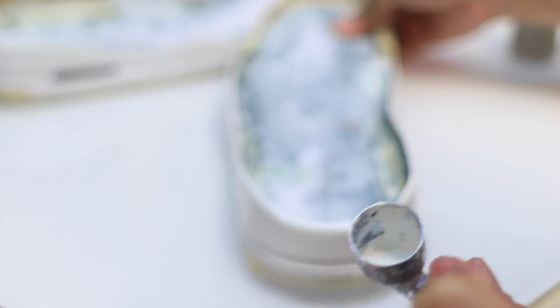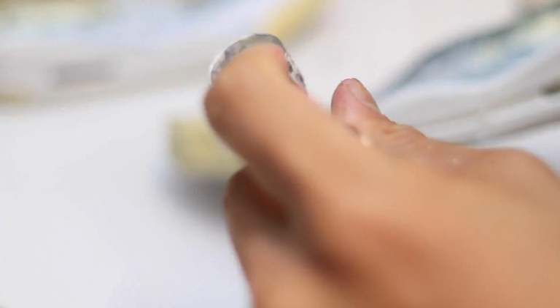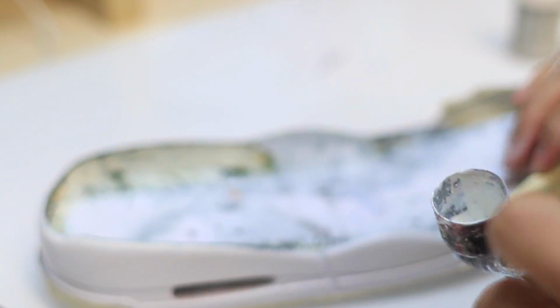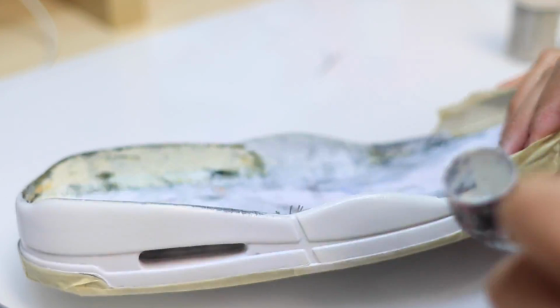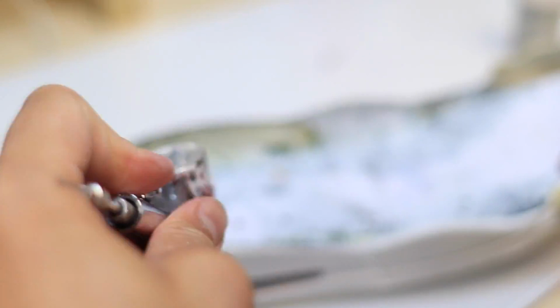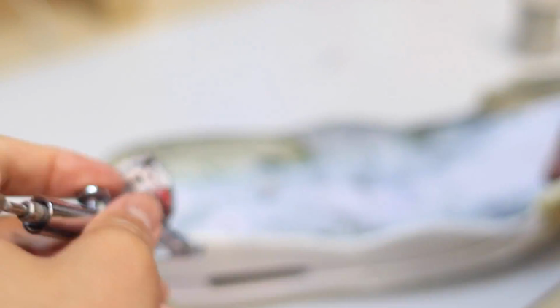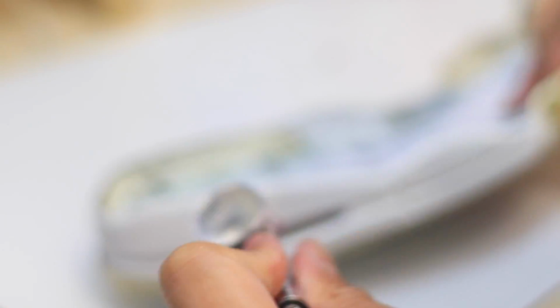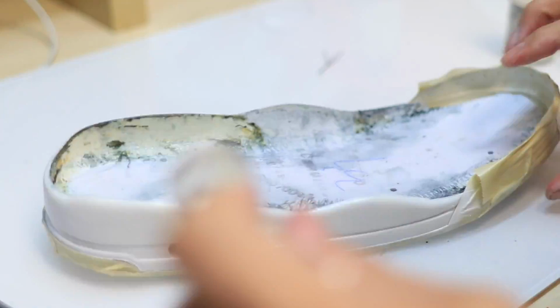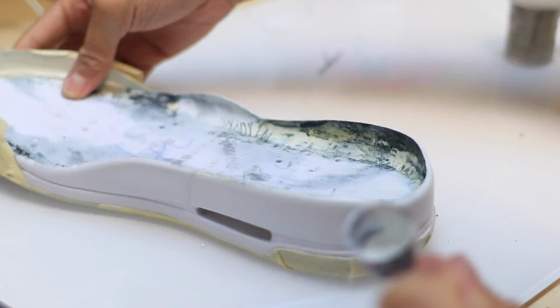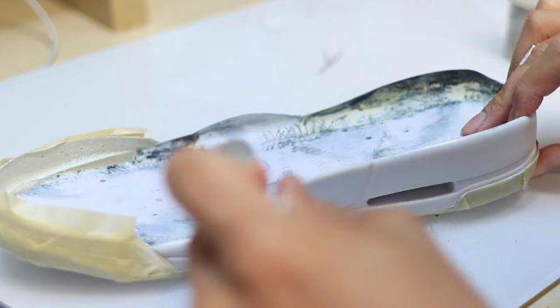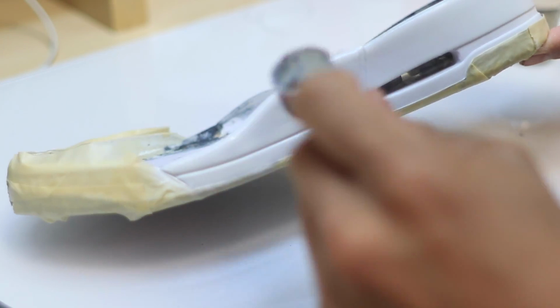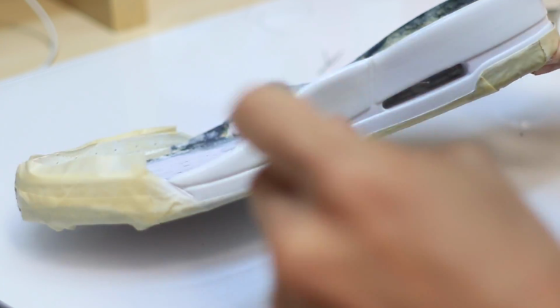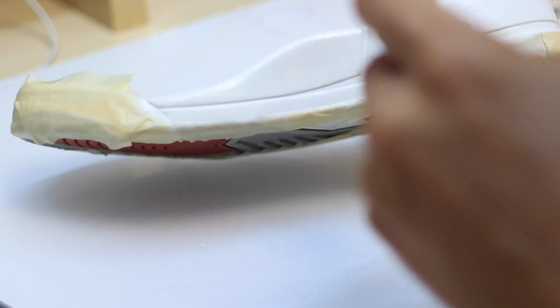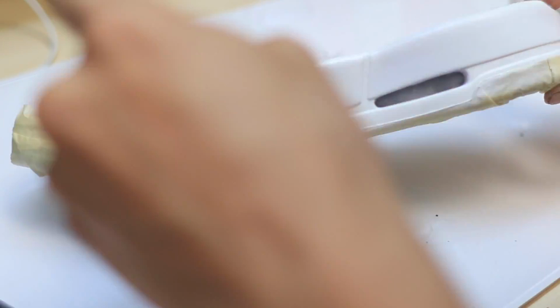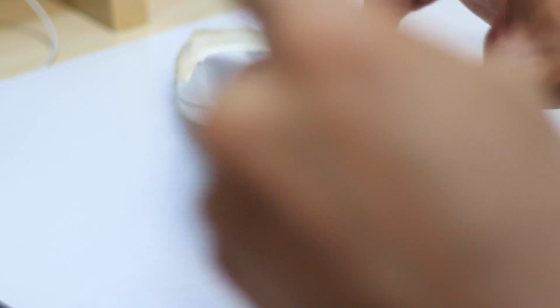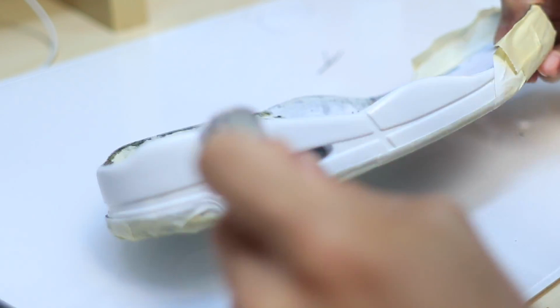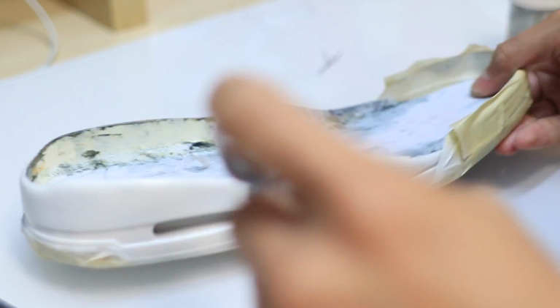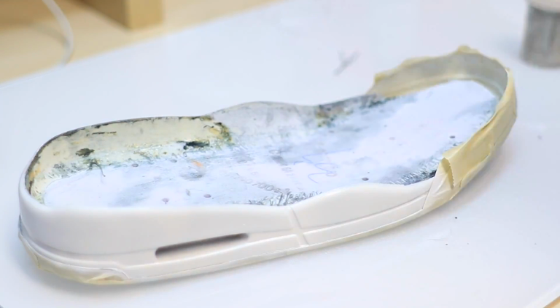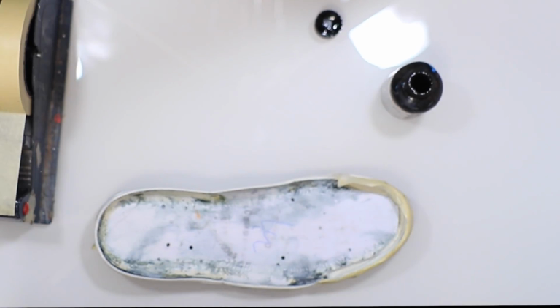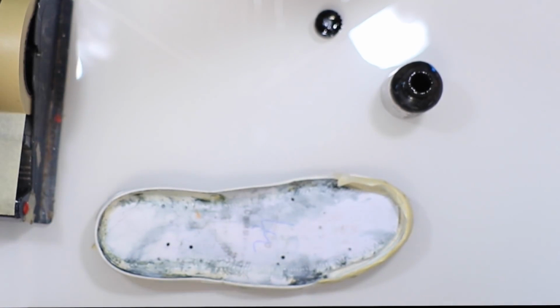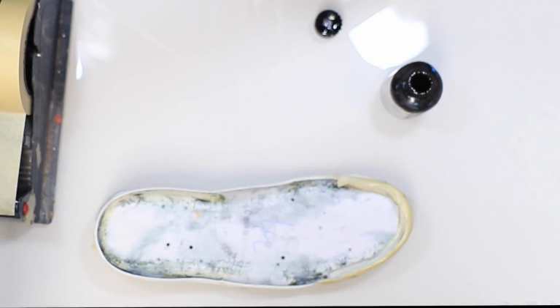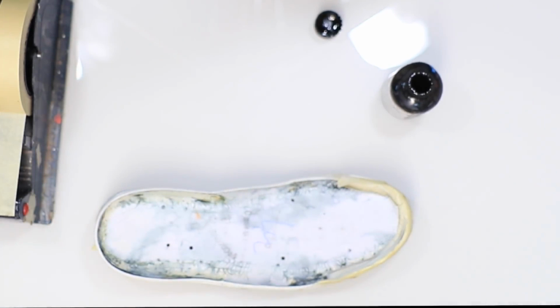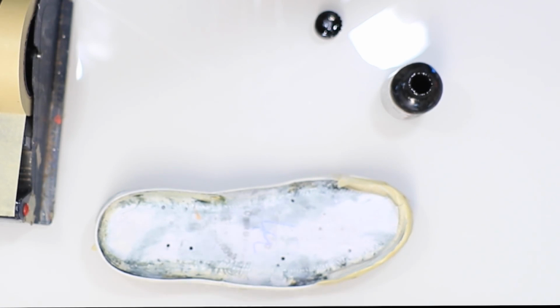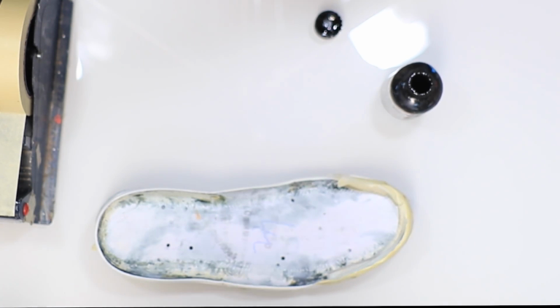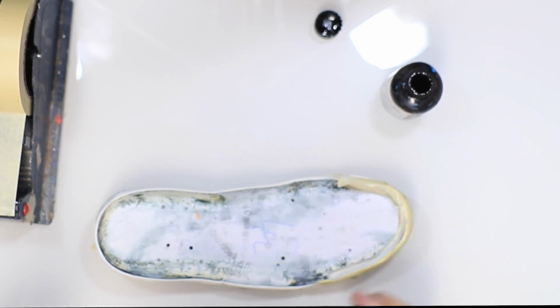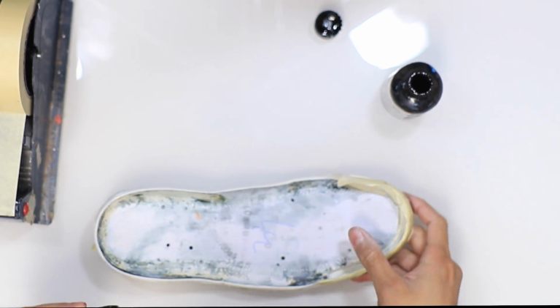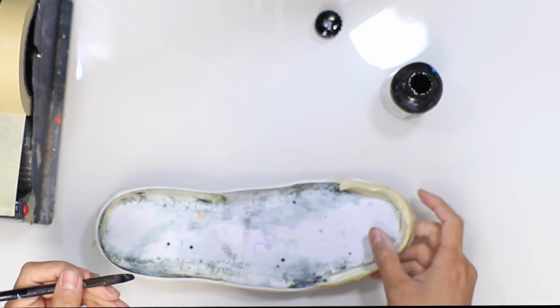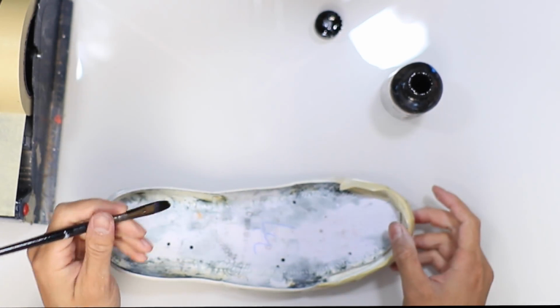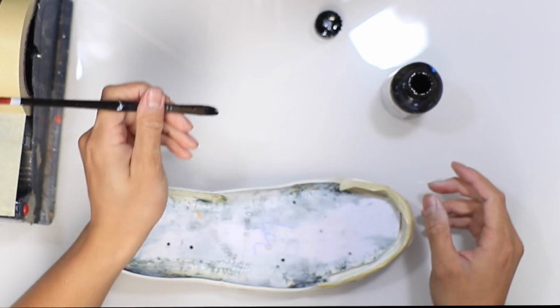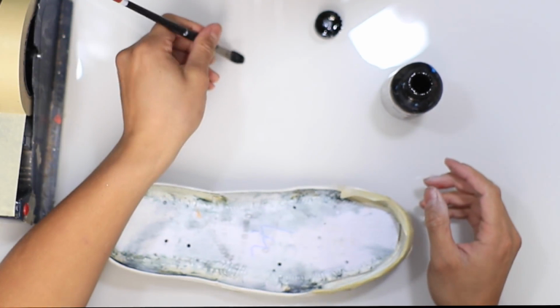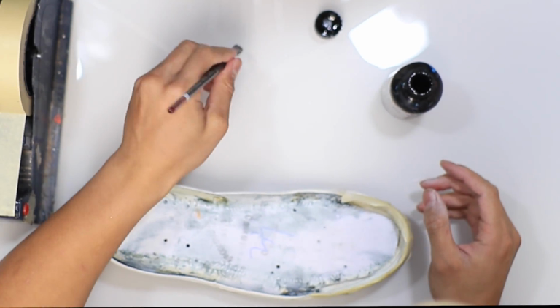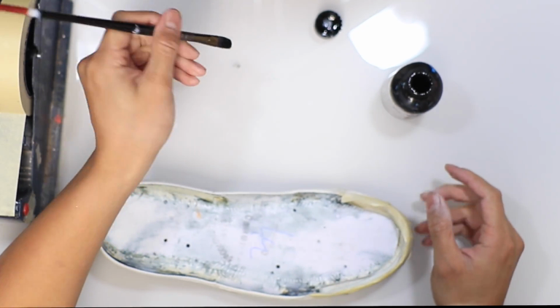The next step in painting the midsole is to add that secondary color, which is black. For this repaint I'll be free-handing the majority of it — the only time I use tape is for the sharp corners.